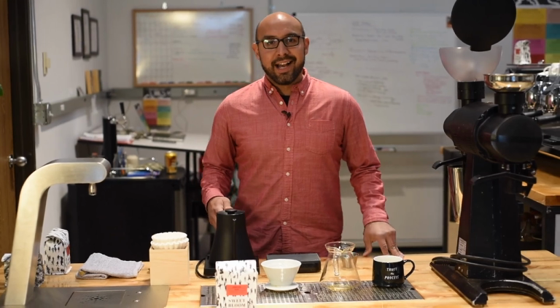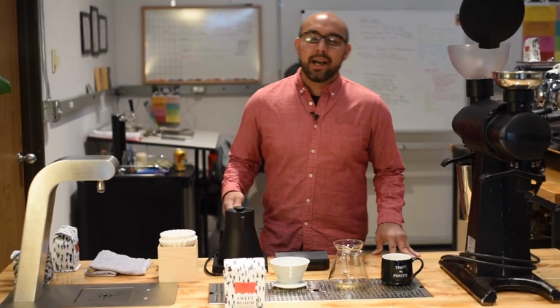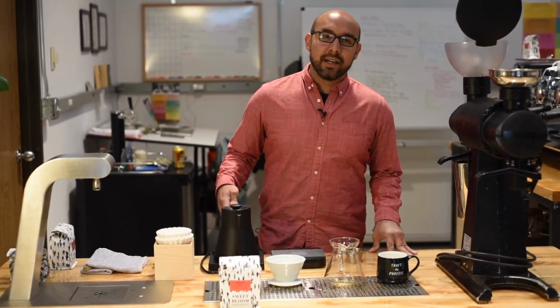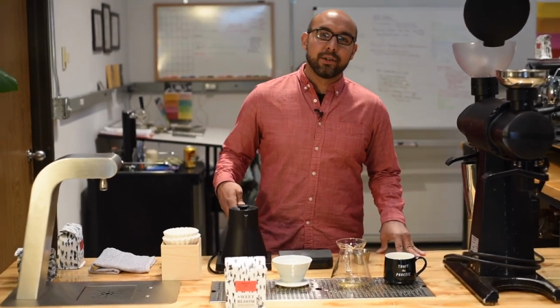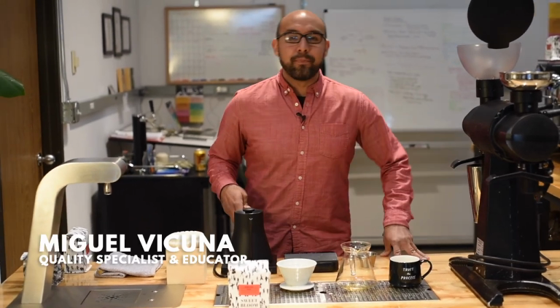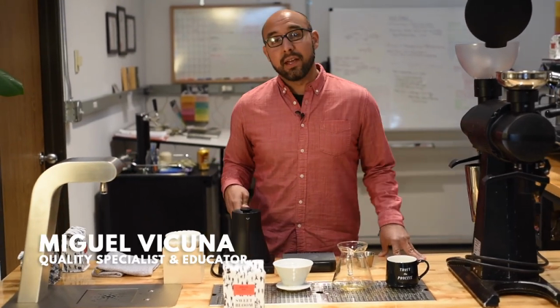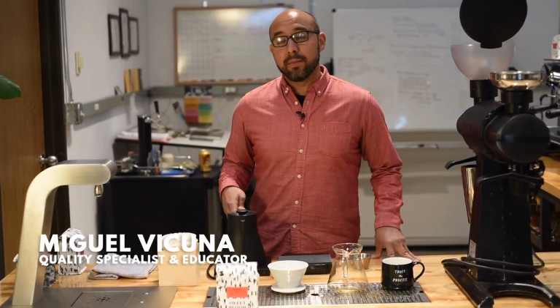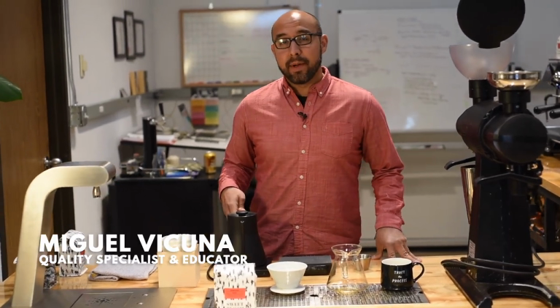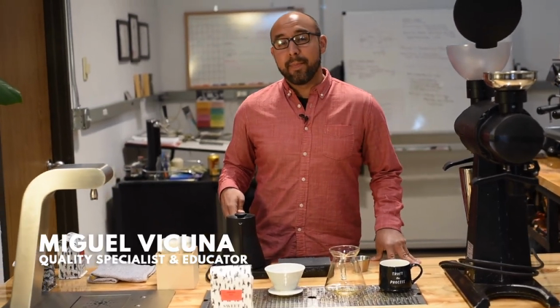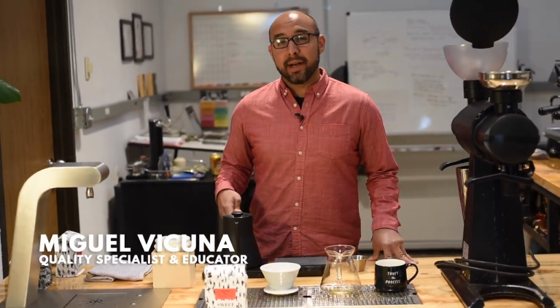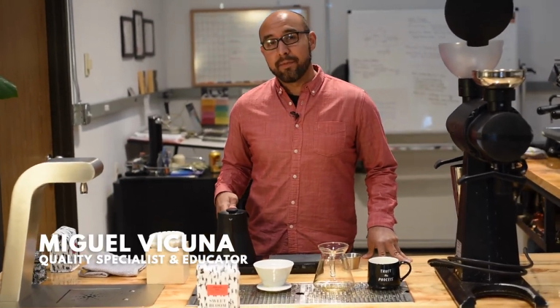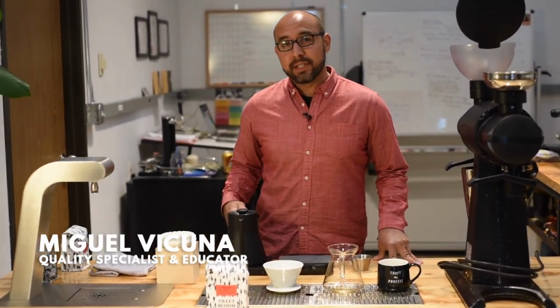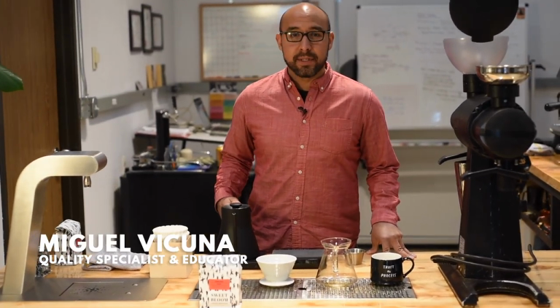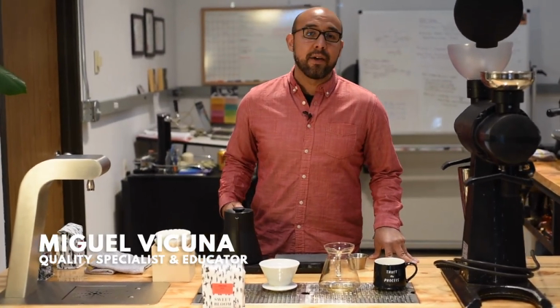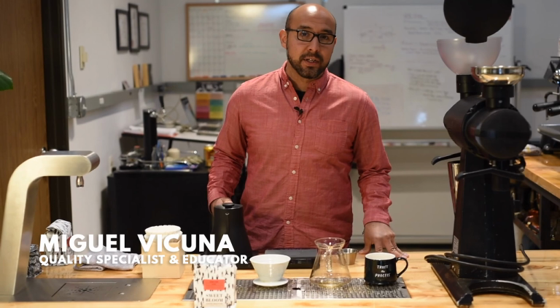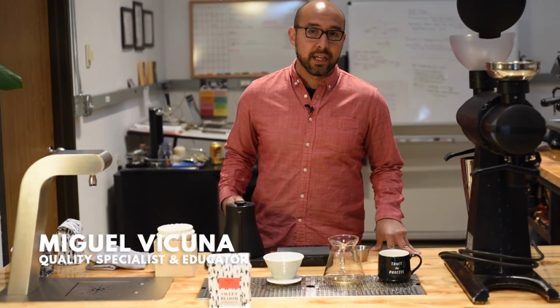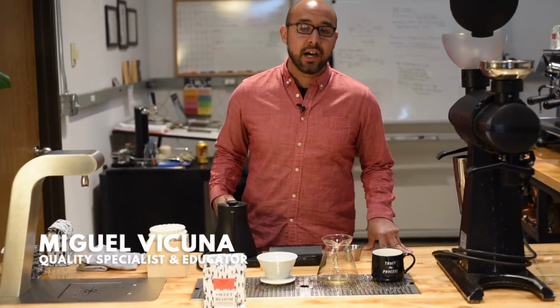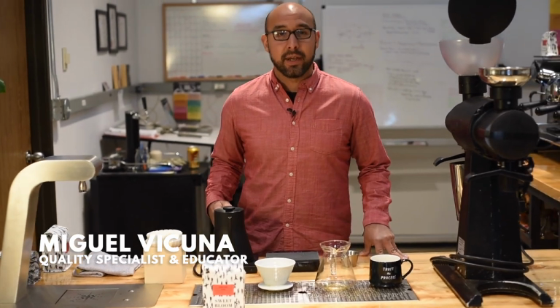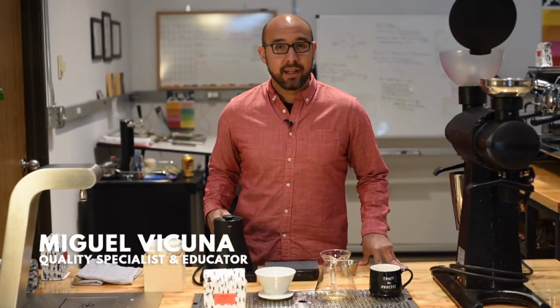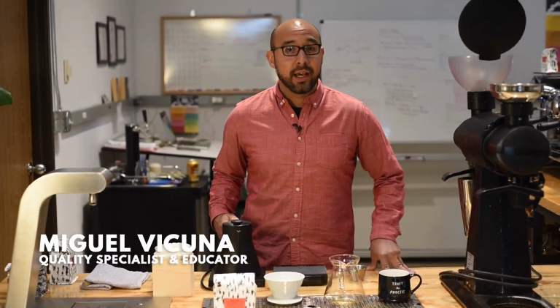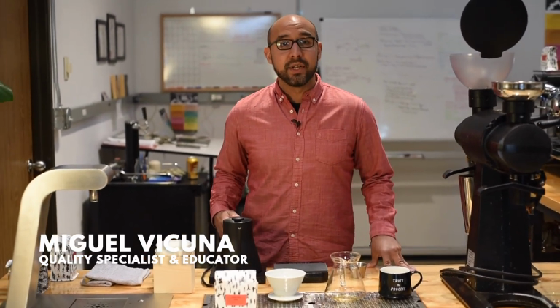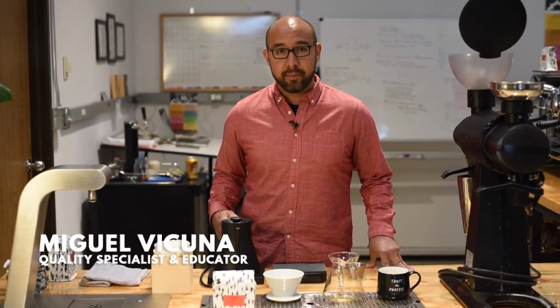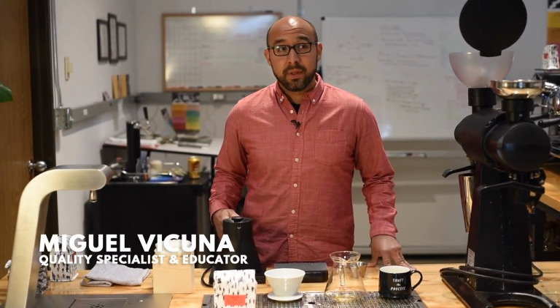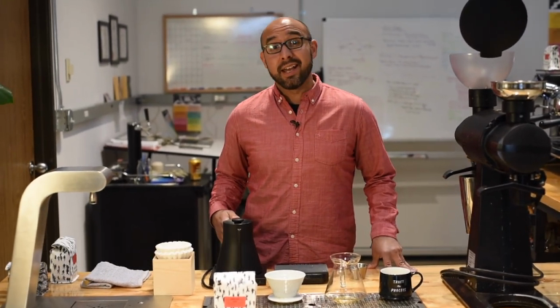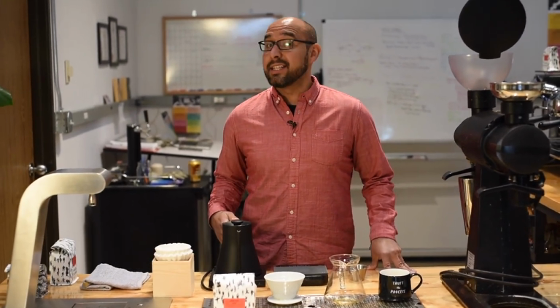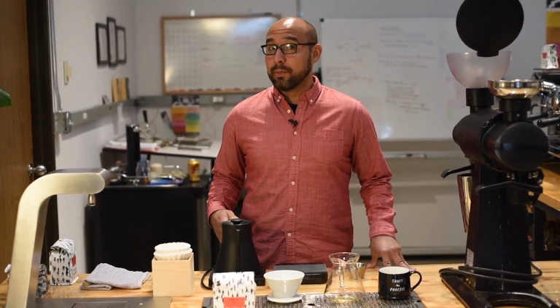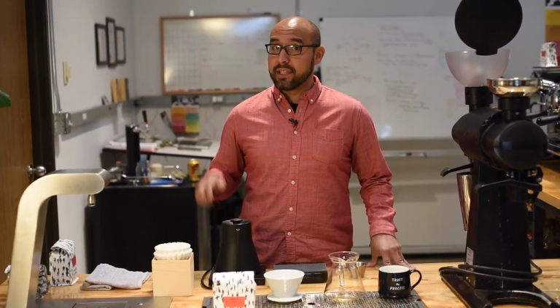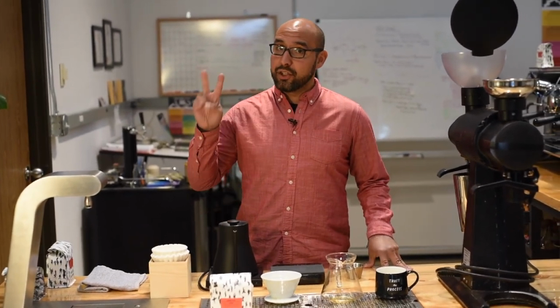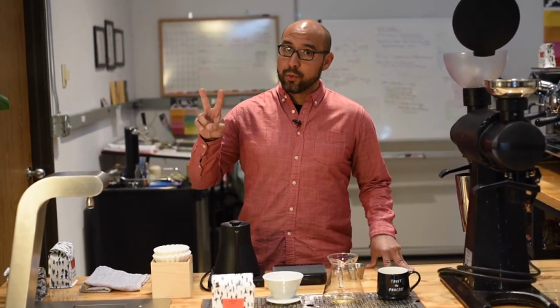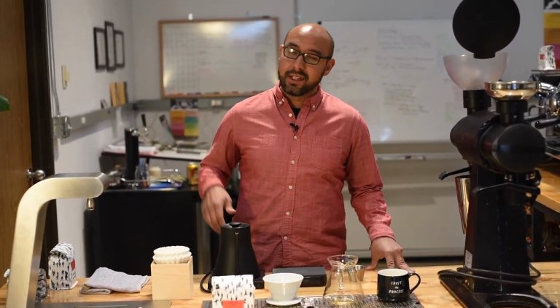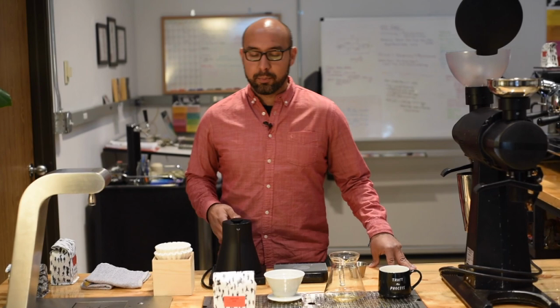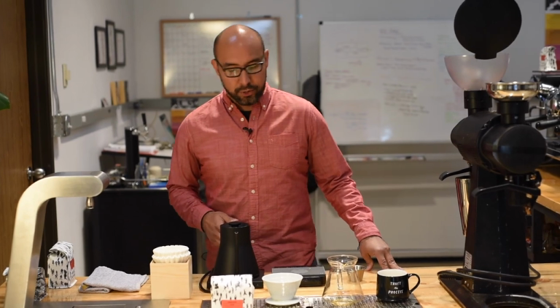Hi, I'm Miguel Vacuna, and you might remember the back of my head from such famous coffee films as Coffee Man and Barista, and the sequel Barista 2: Electric Boogaloo.